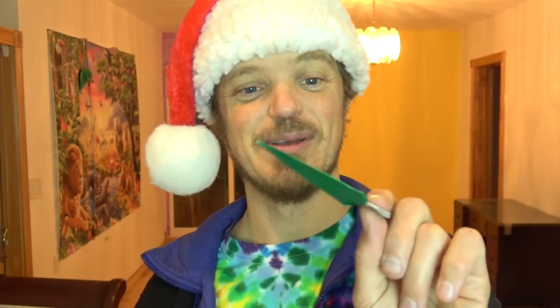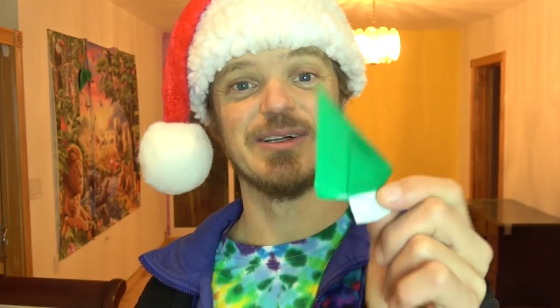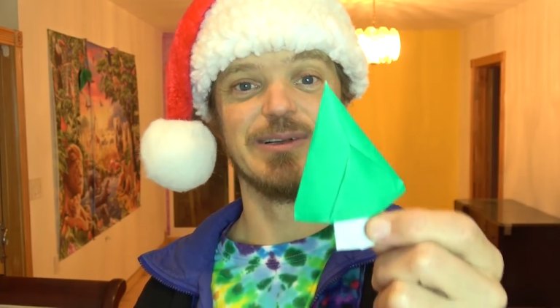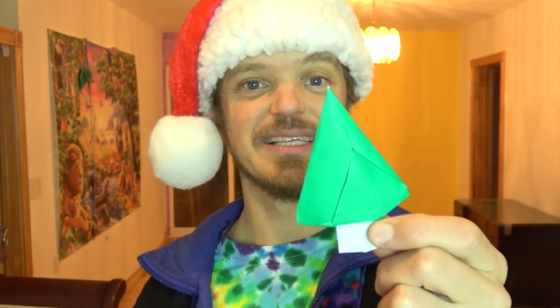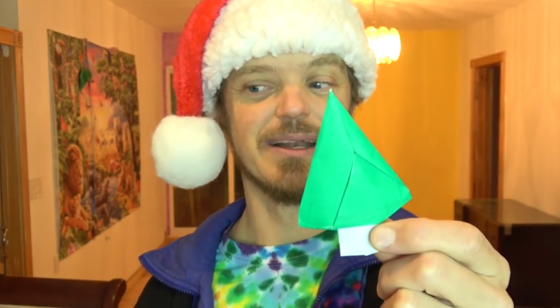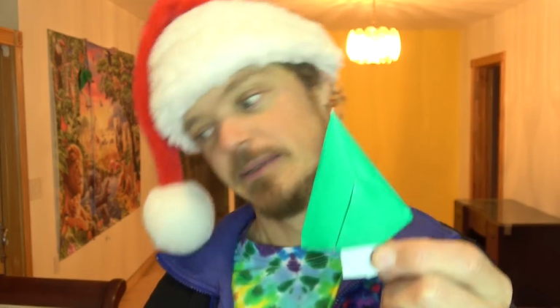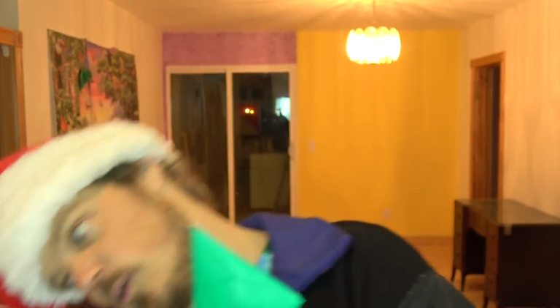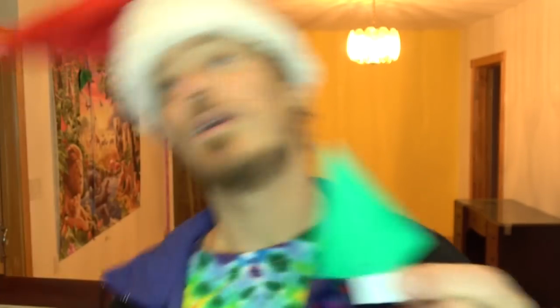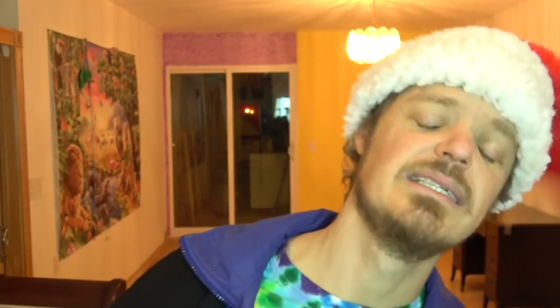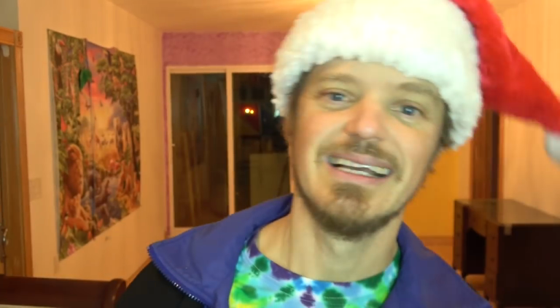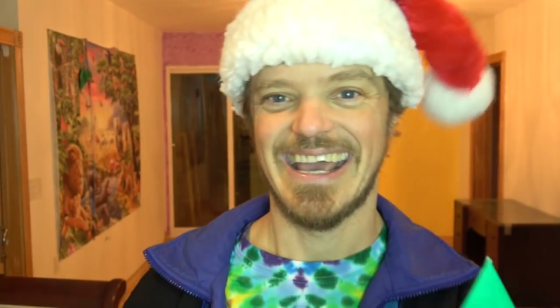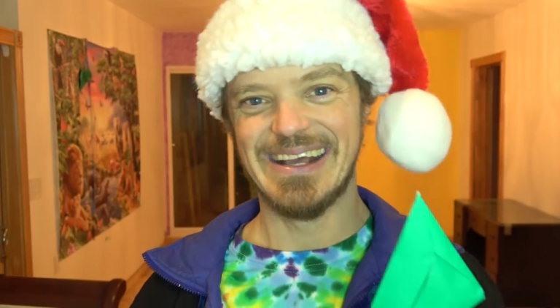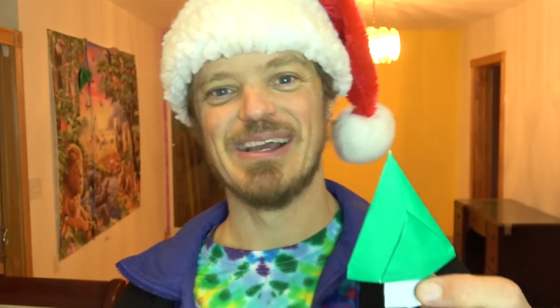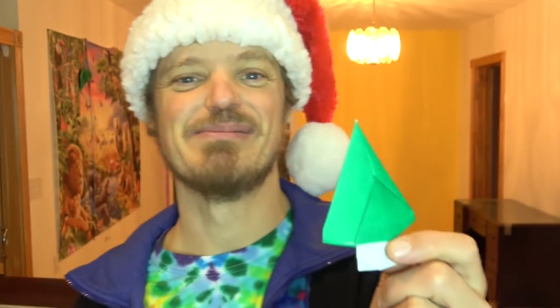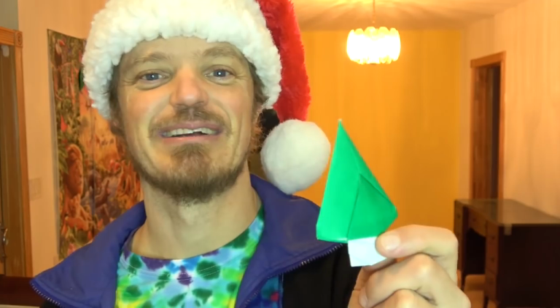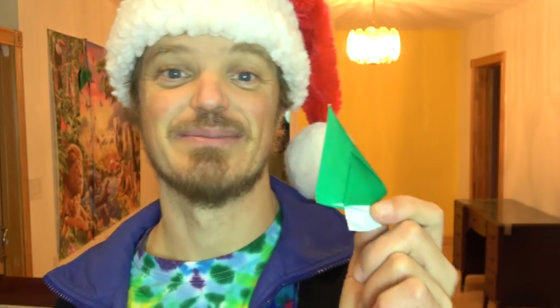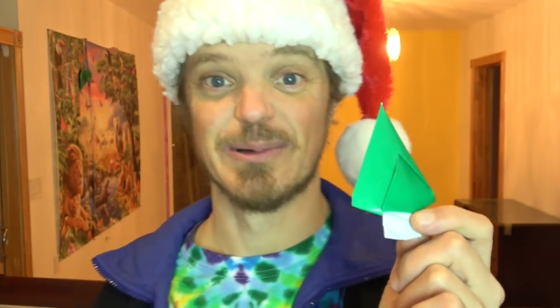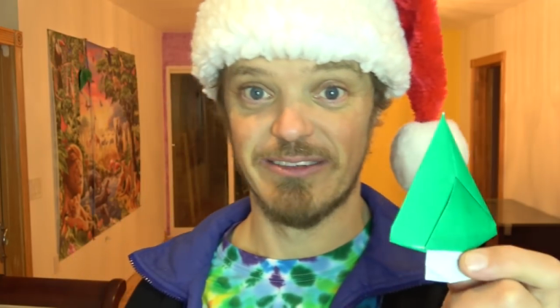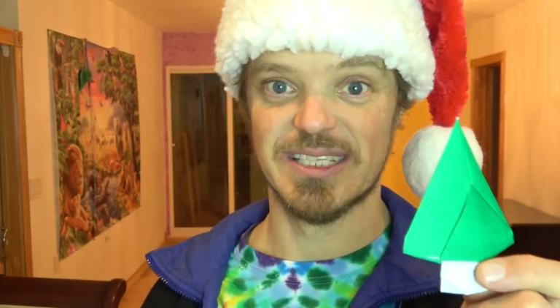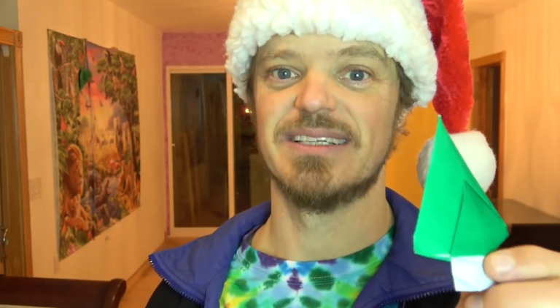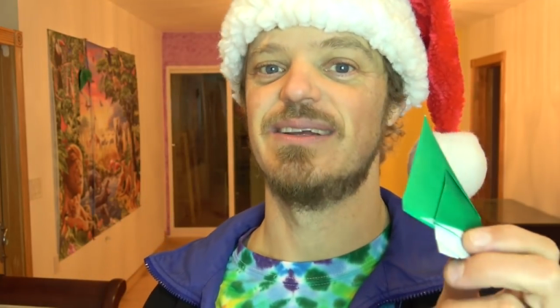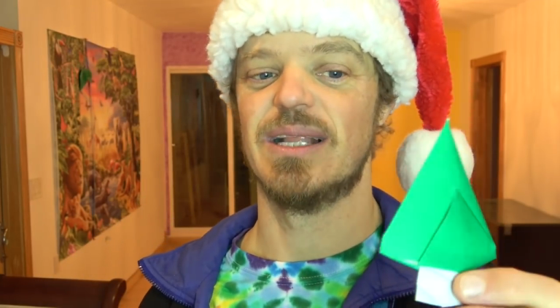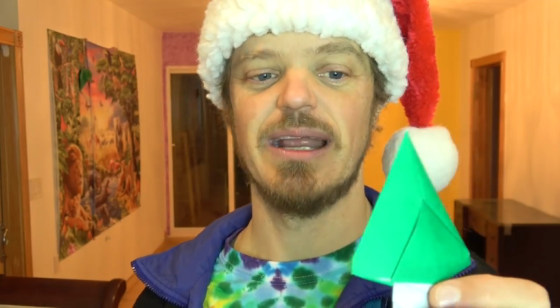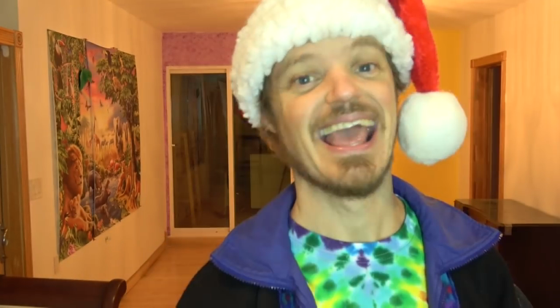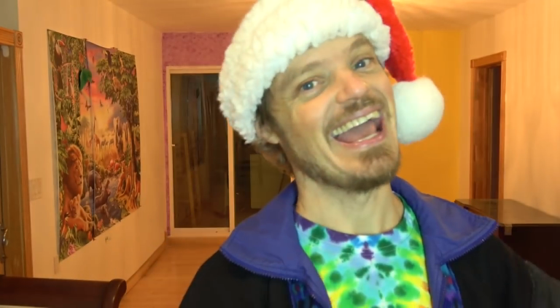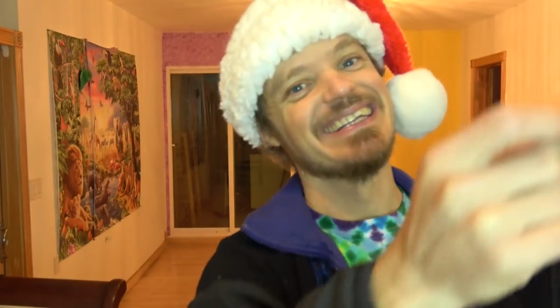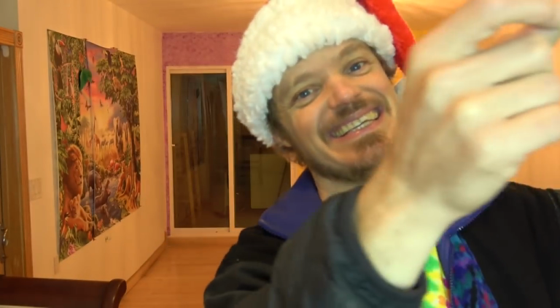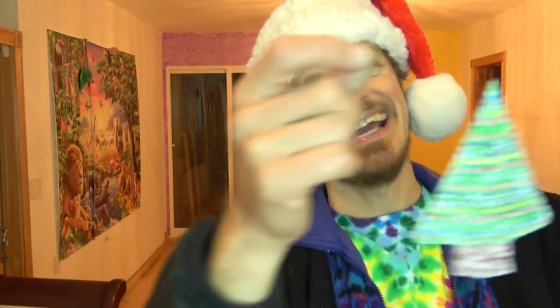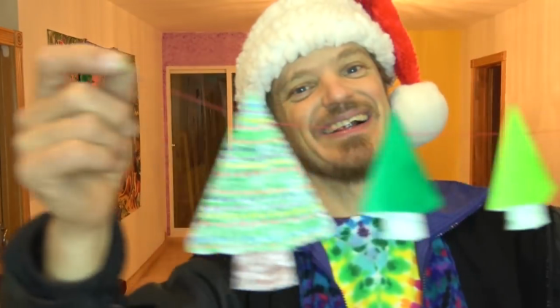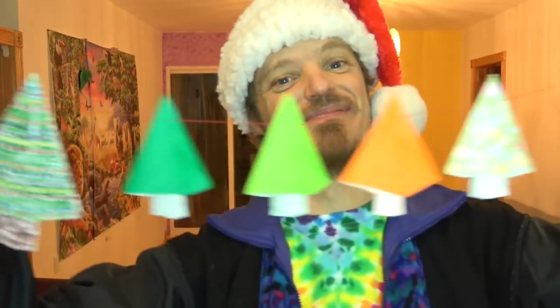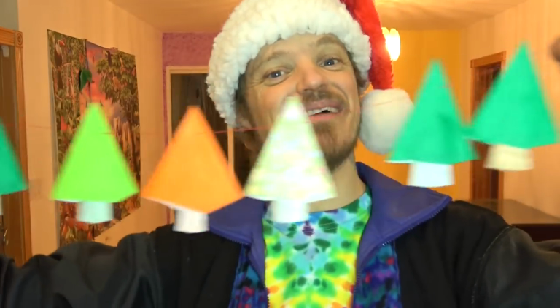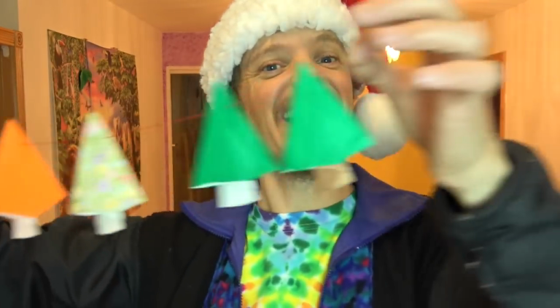Alright, there you have it. Hope you enjoyed folding this model. Hope you have a Merry Christmas or whatever other special day you celebrate. I'll see you later. Bye-bye.